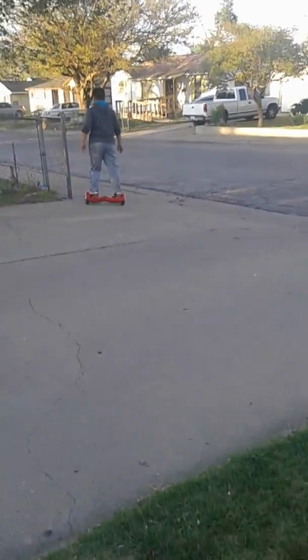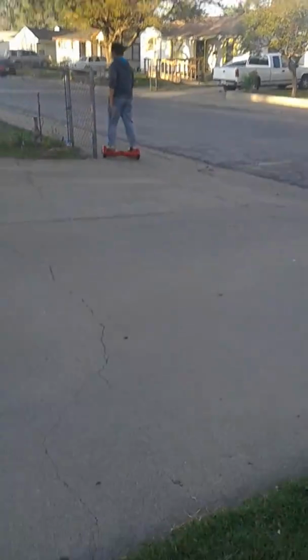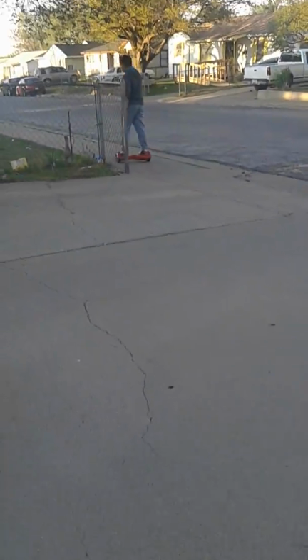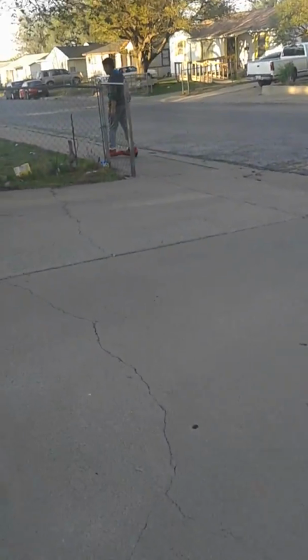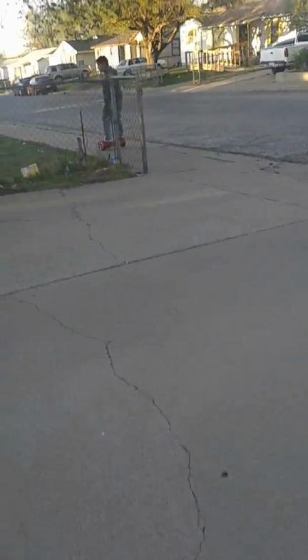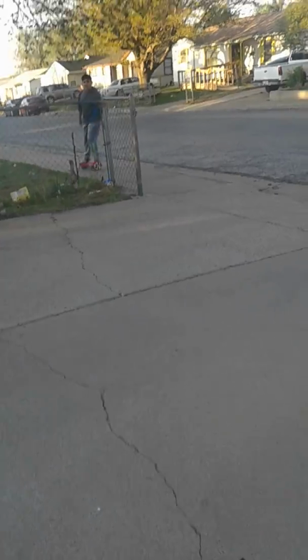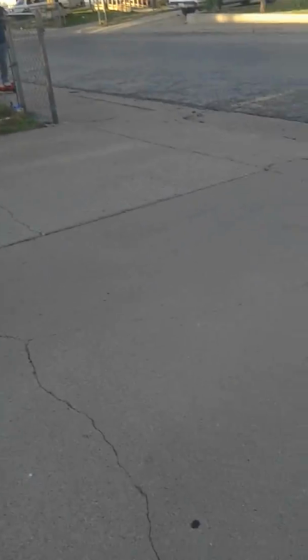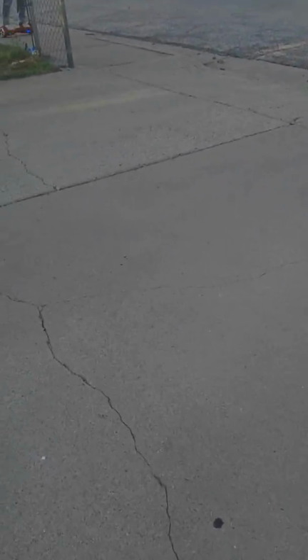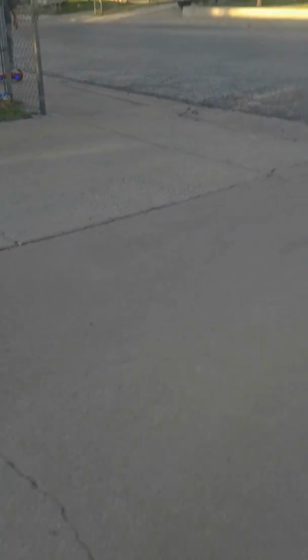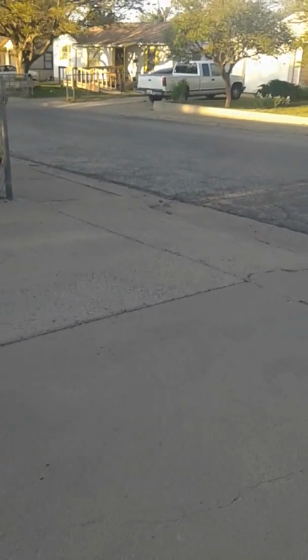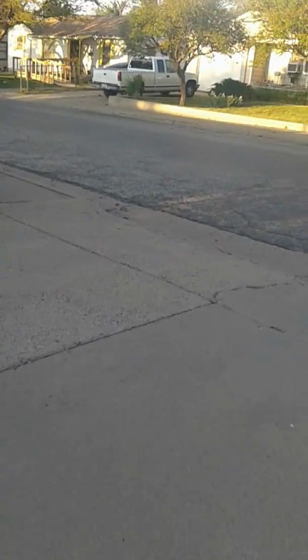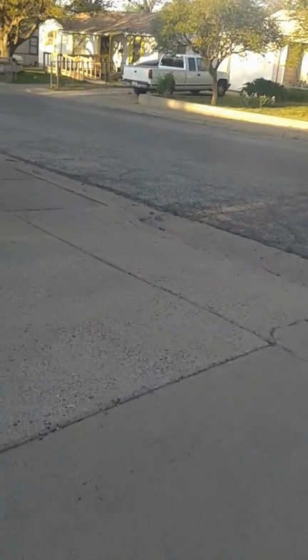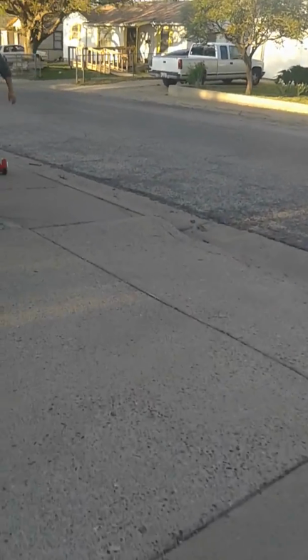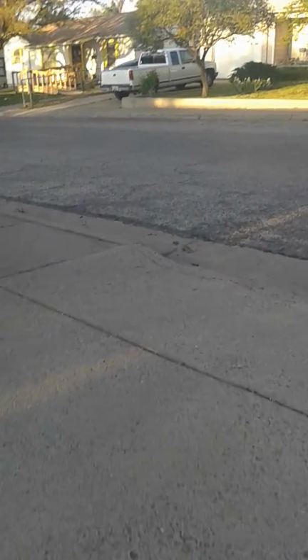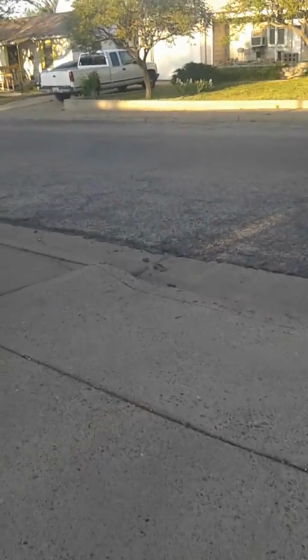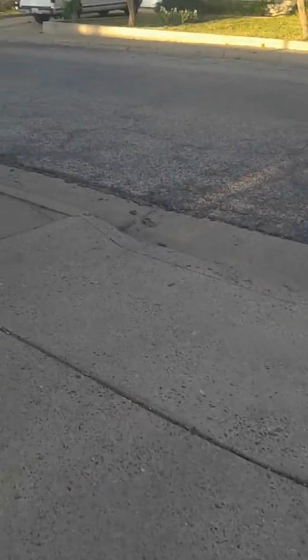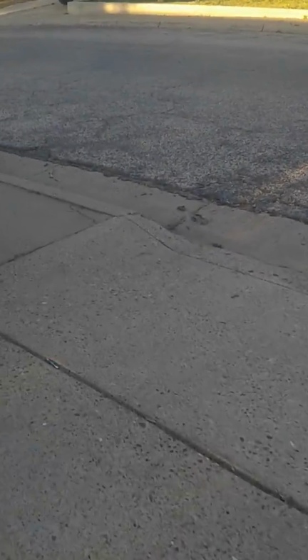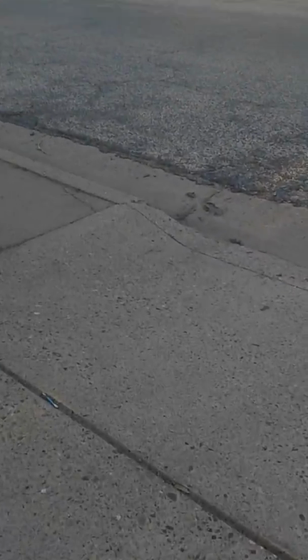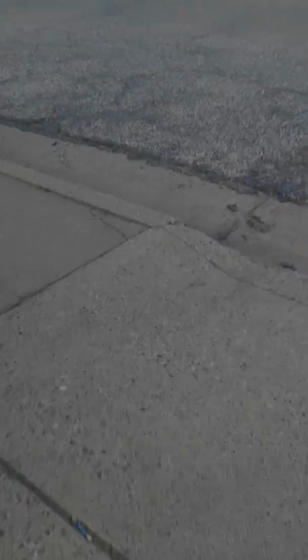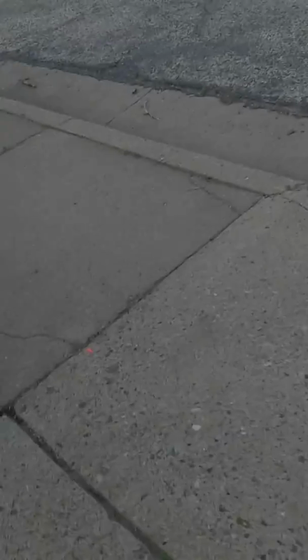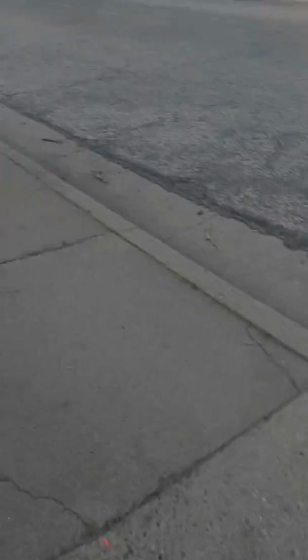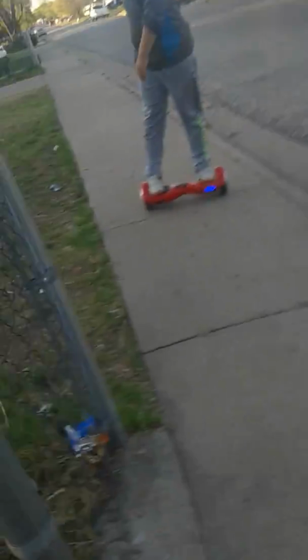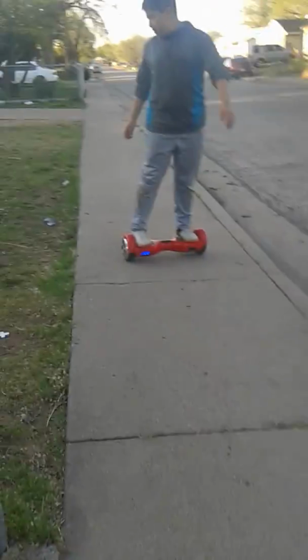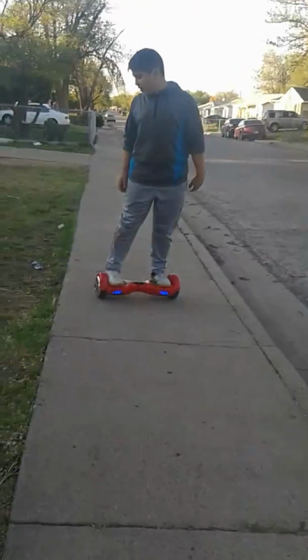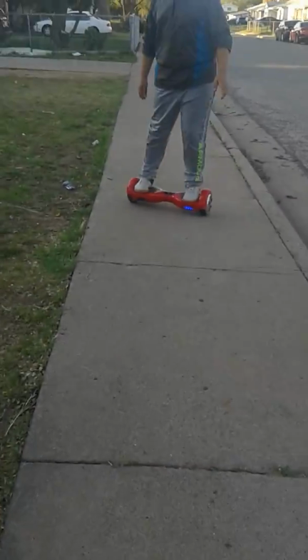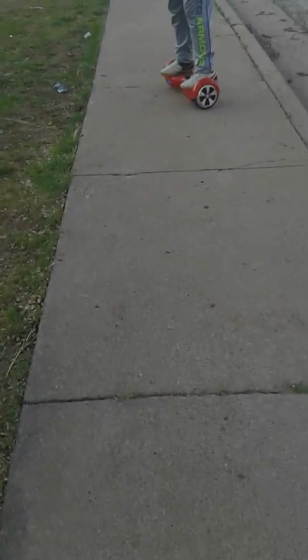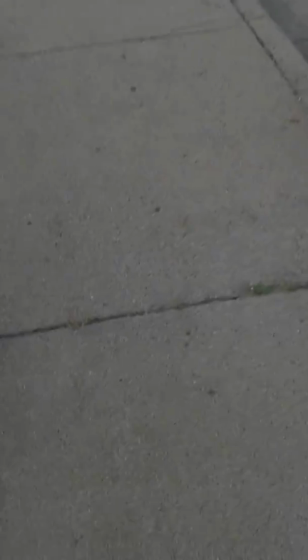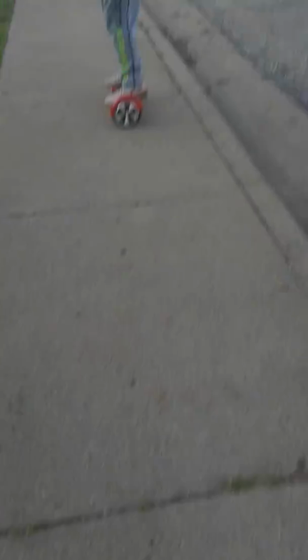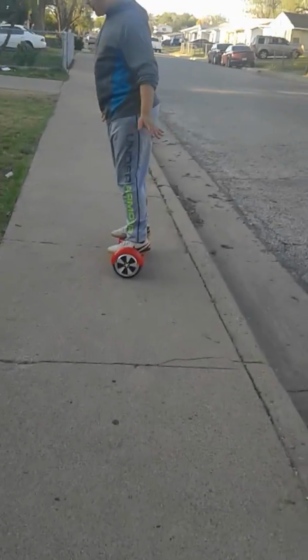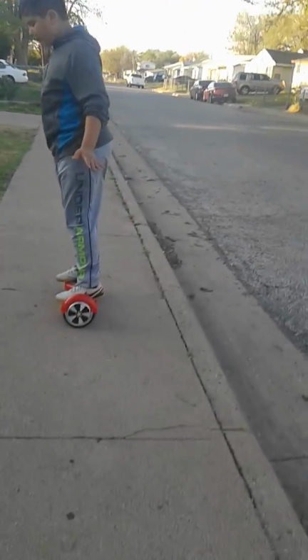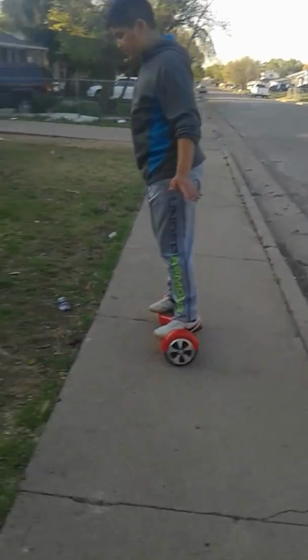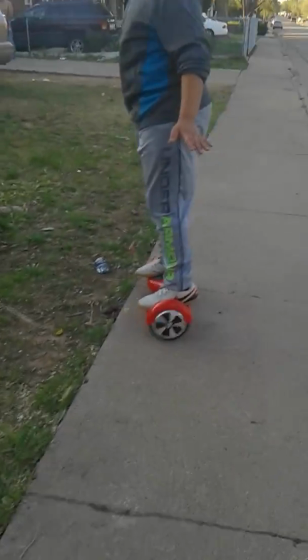My hoverboard's low. I'm gonna fall in these — it's hard.